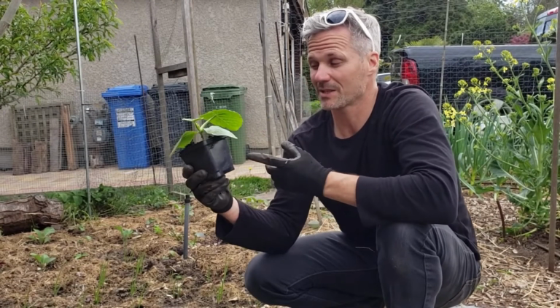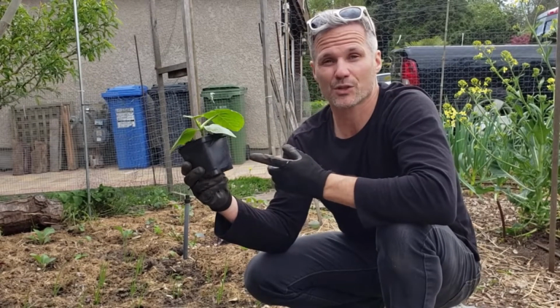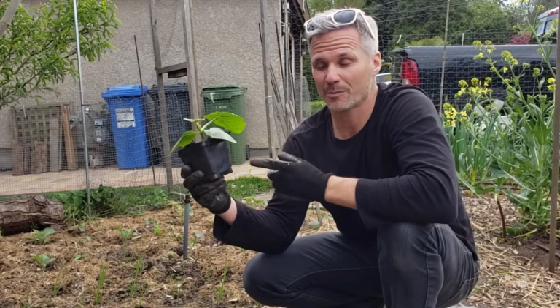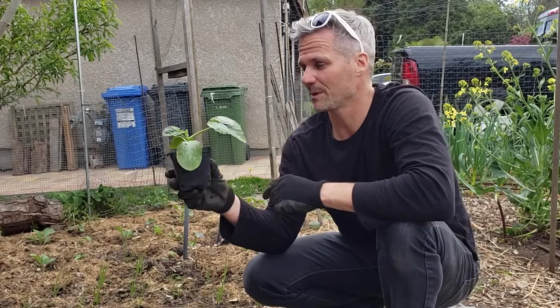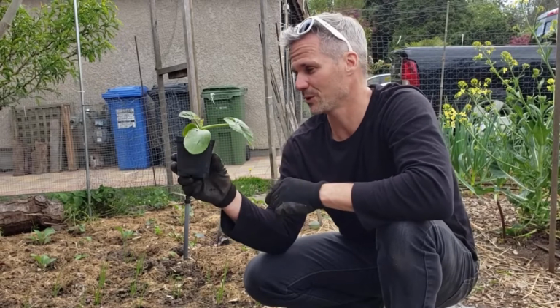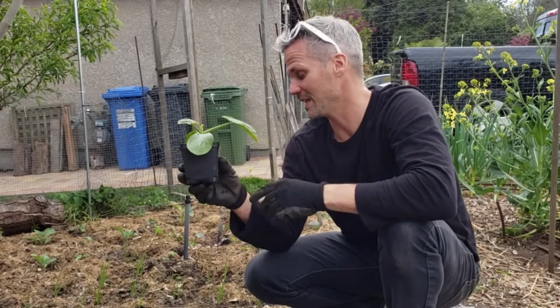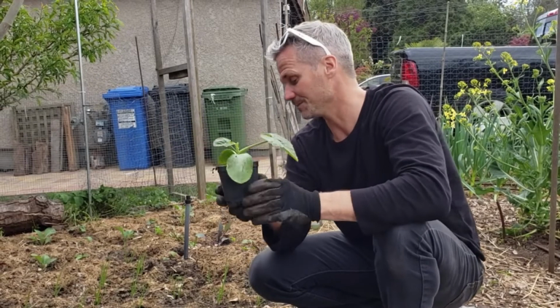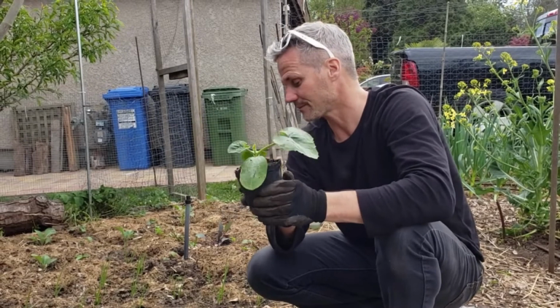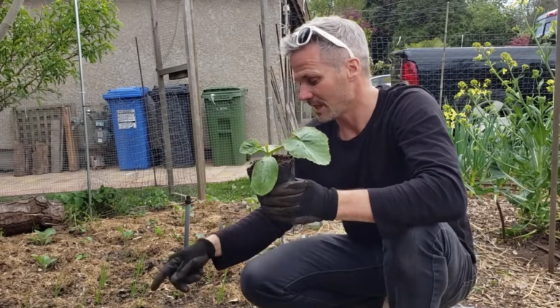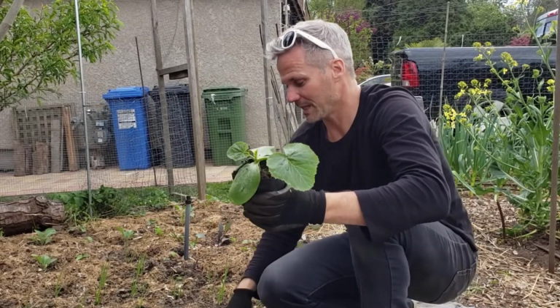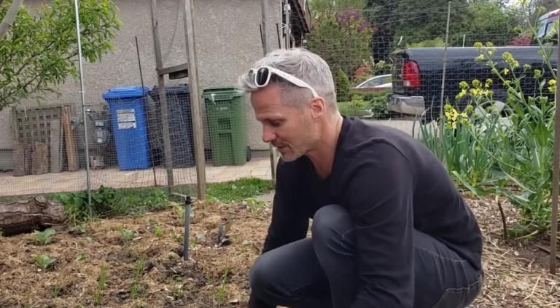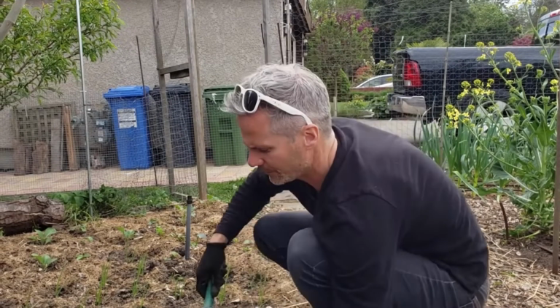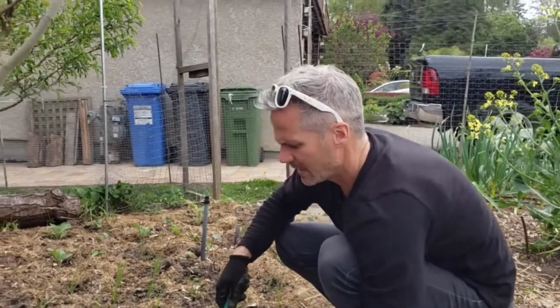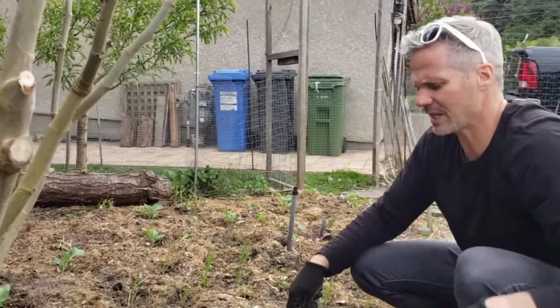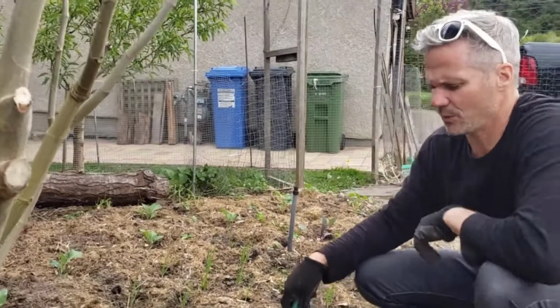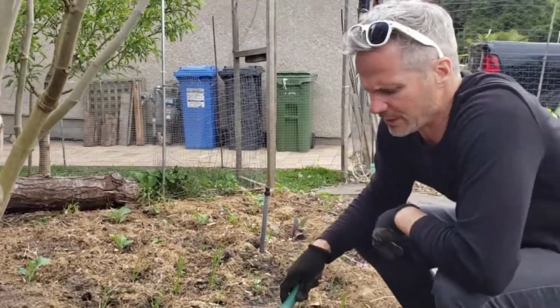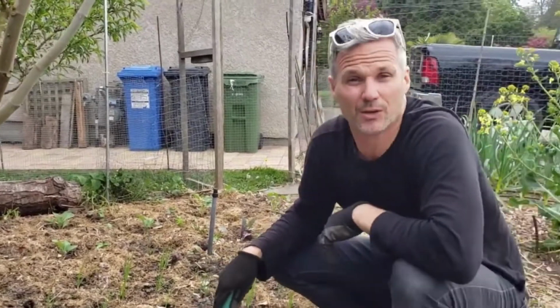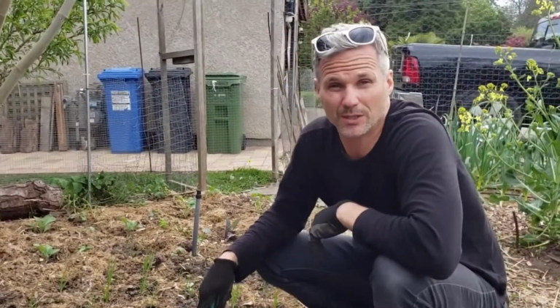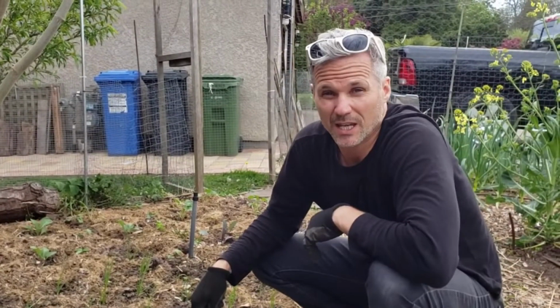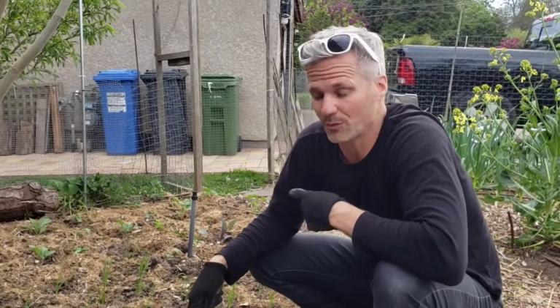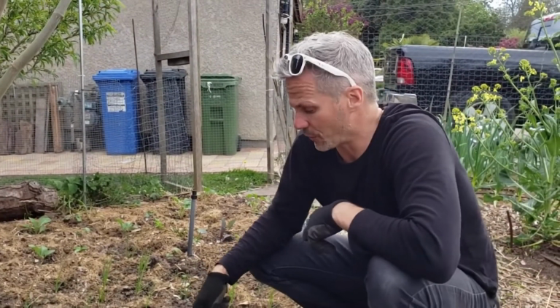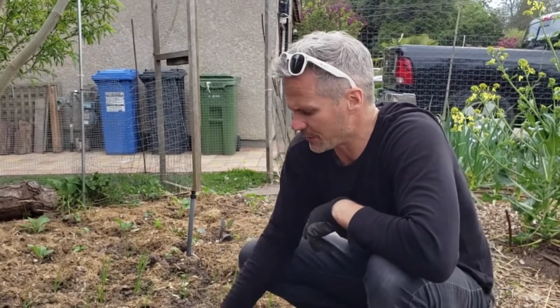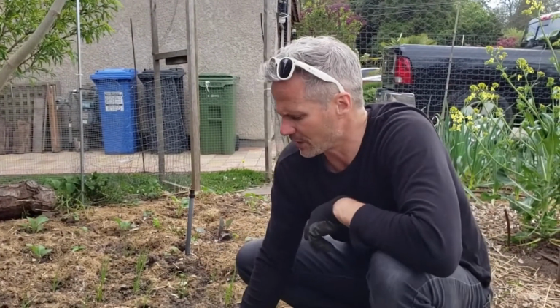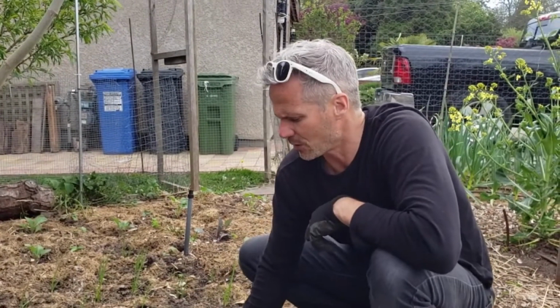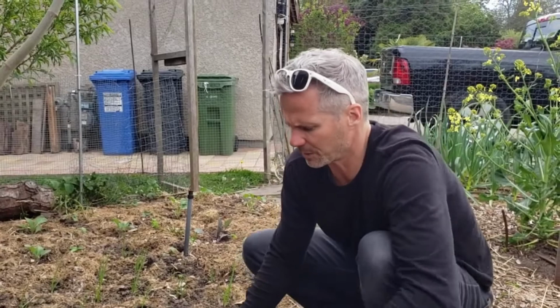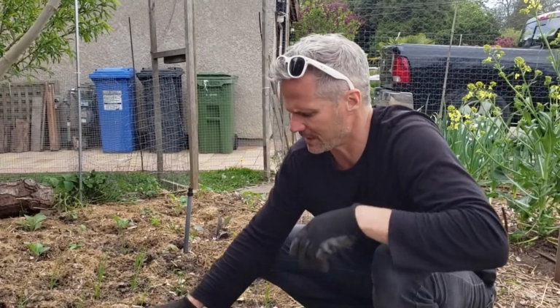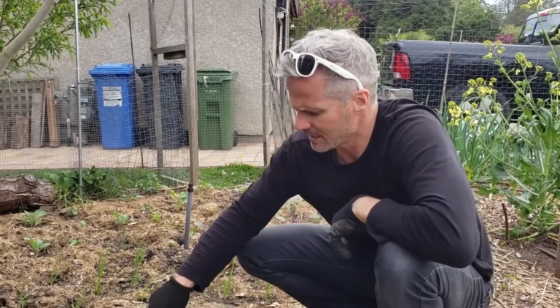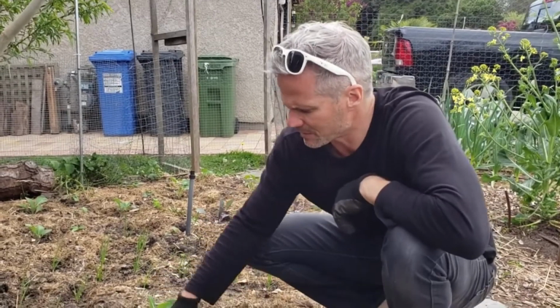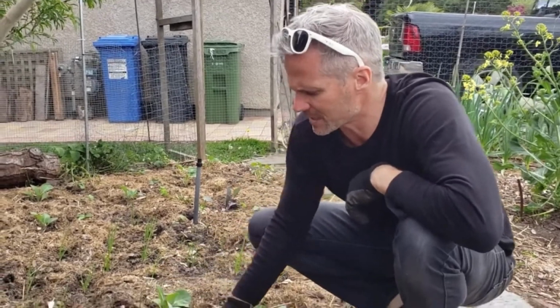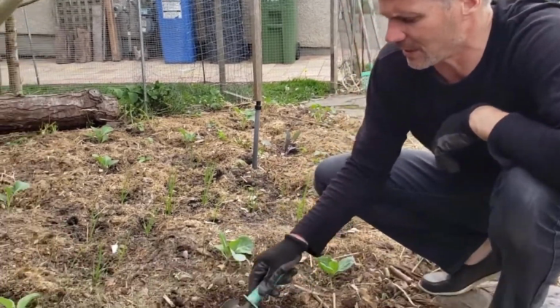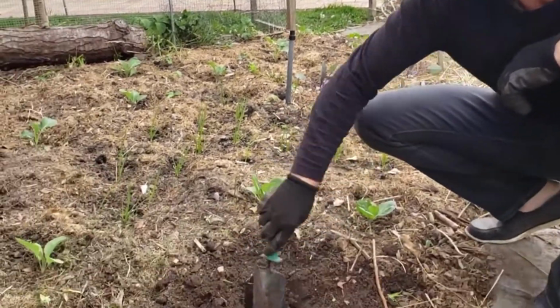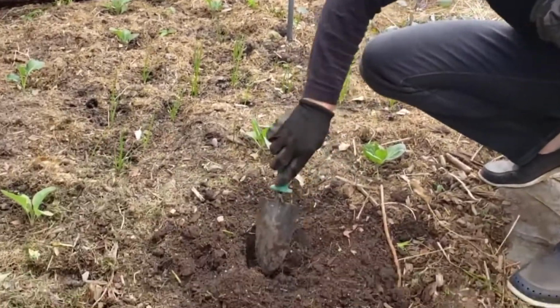Now it's time to transplant the zucchini — the same process applies to squash or pumpkin. We don't till our soil and we don't fork it, so when I make holes for plants like this I just make them slightly larger than the actual plant.